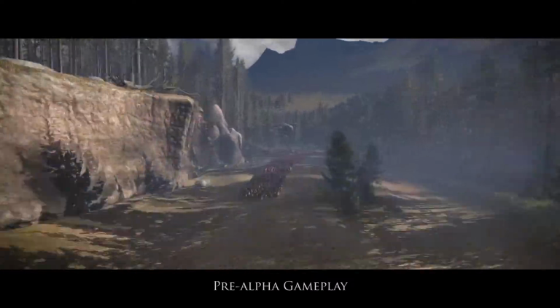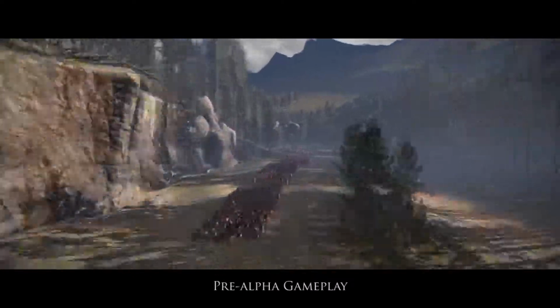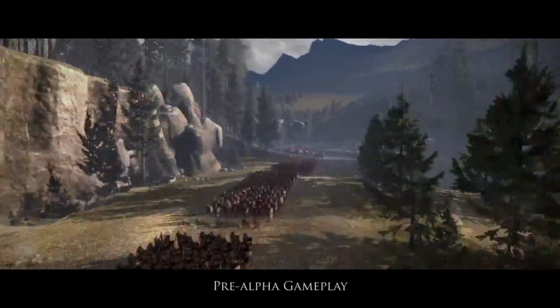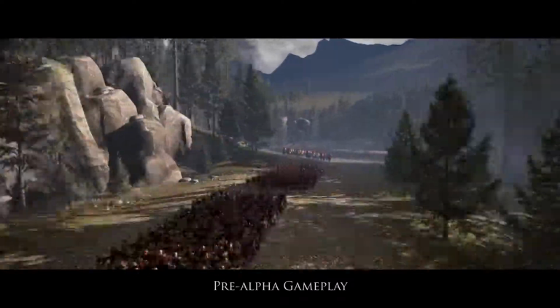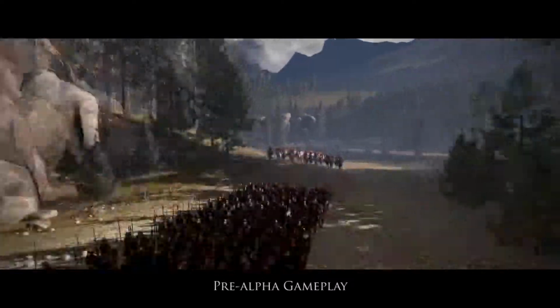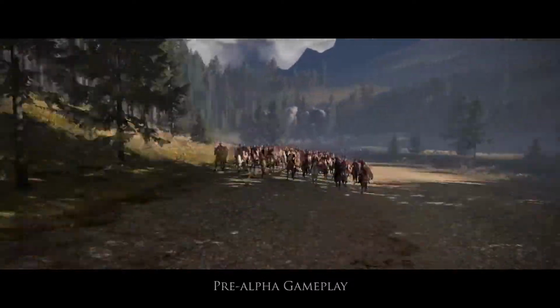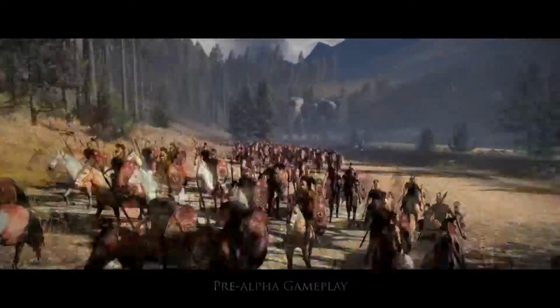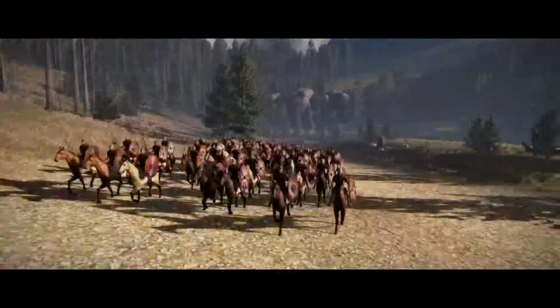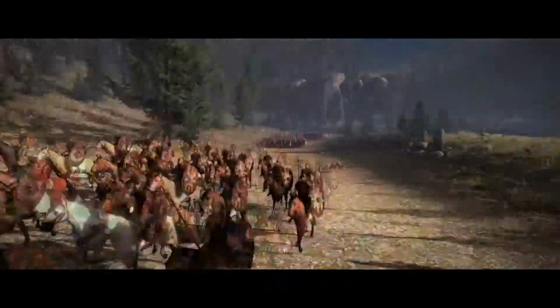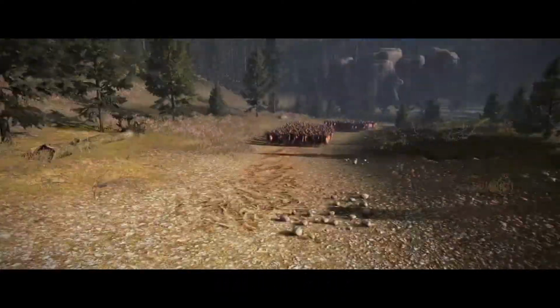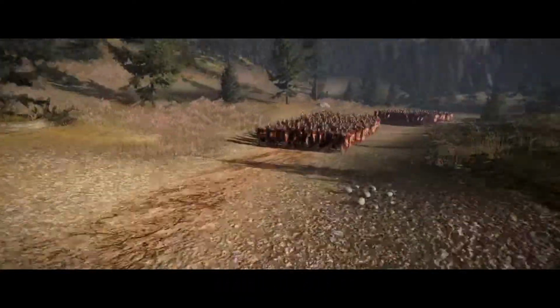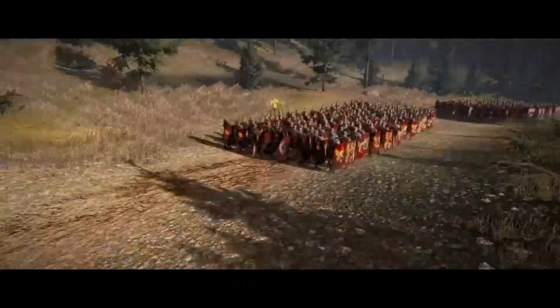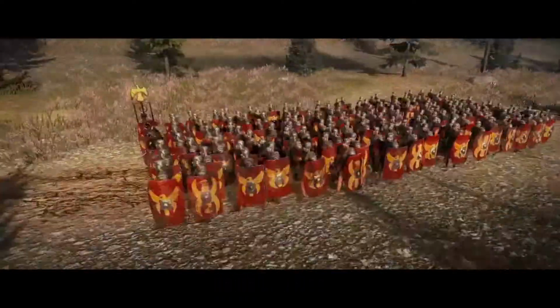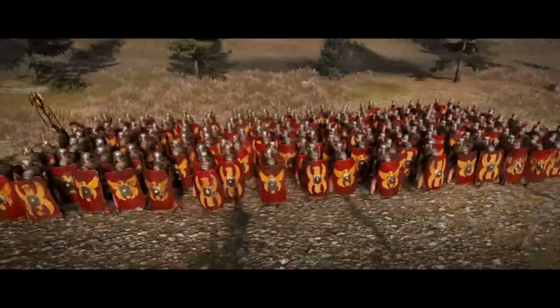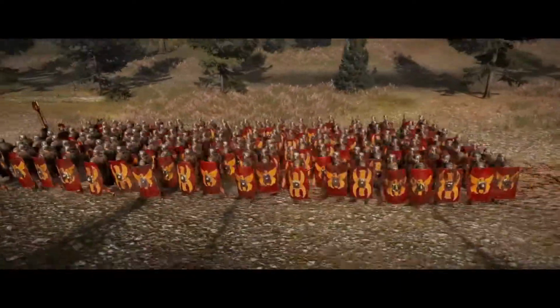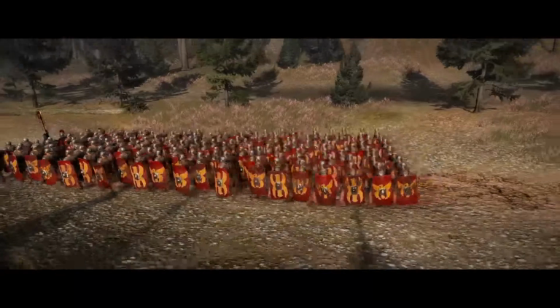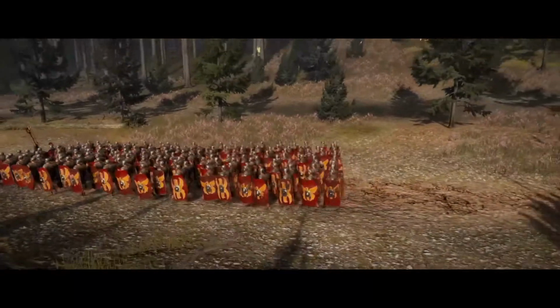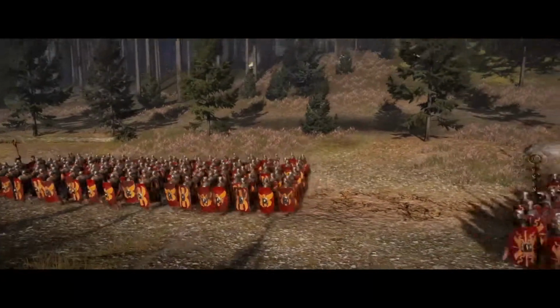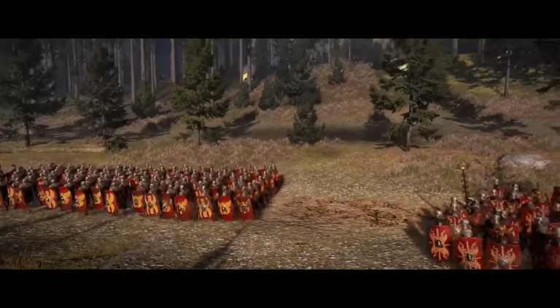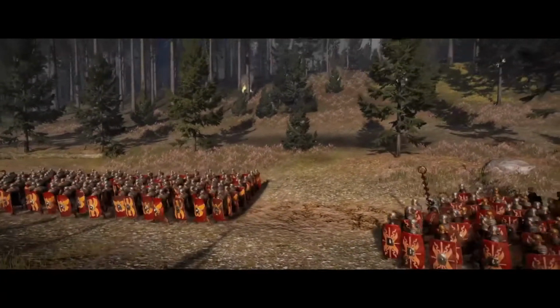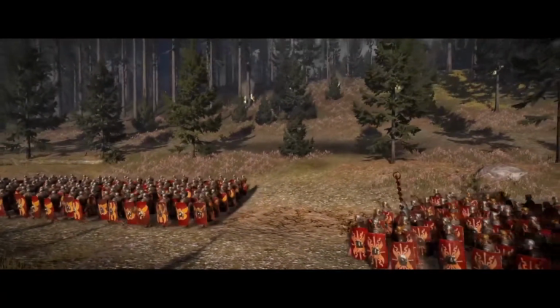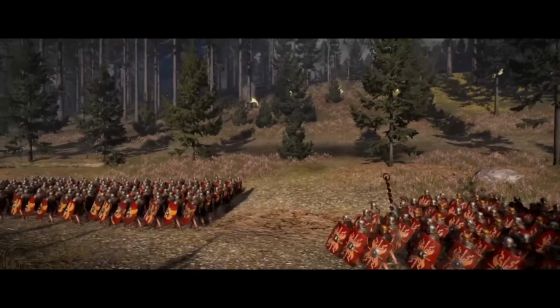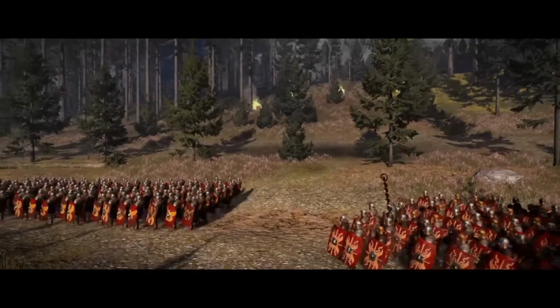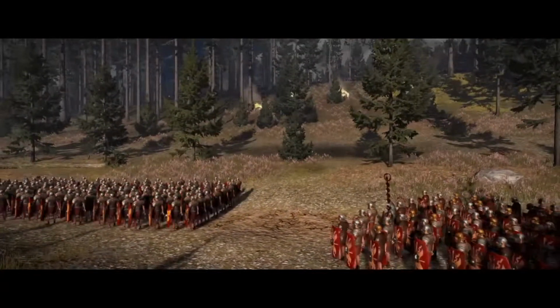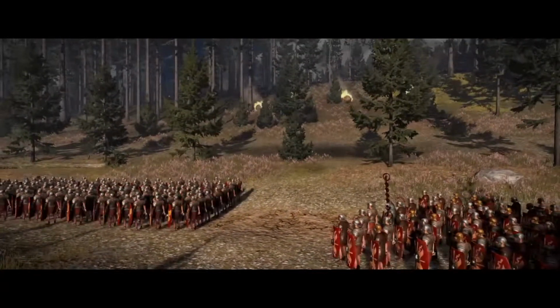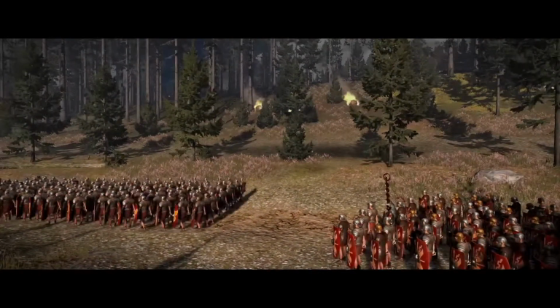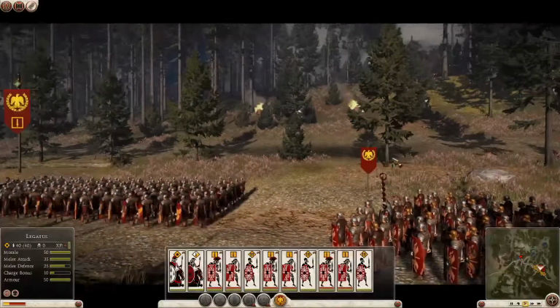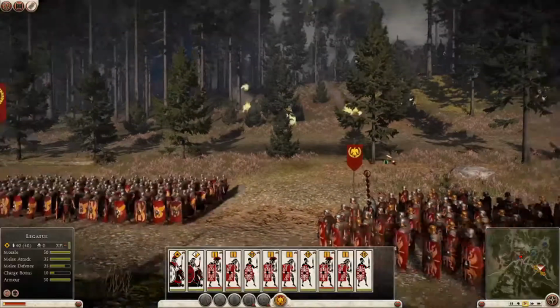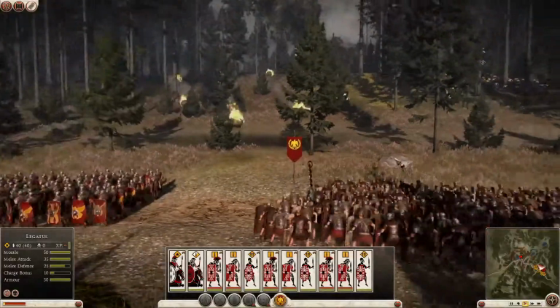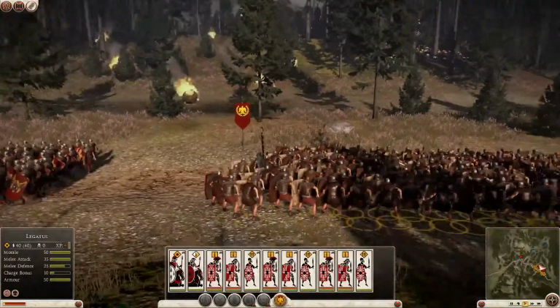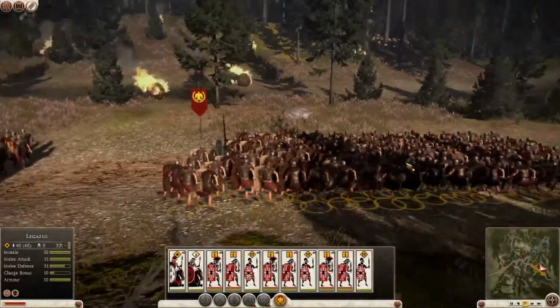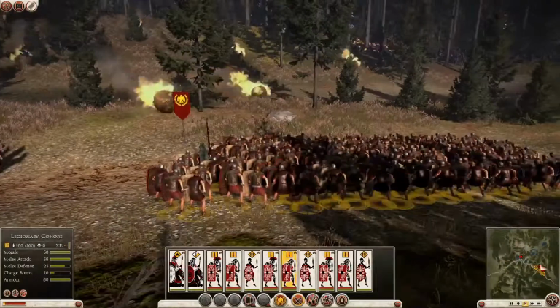Welcome to the Battle of Teutoburg Forest. This is one of the historical battles in Rome 2. It's set in 9 AD. This is where the Romans come in for a bit of a shock at the hands of the barbarian warriors of Germania.